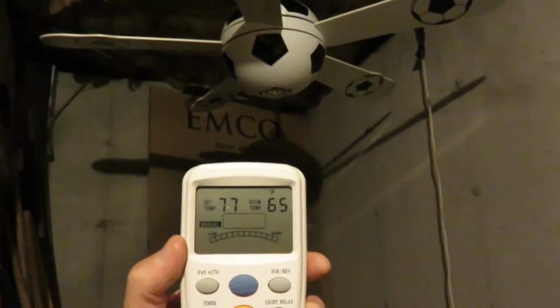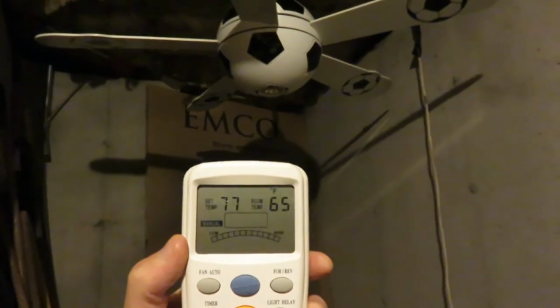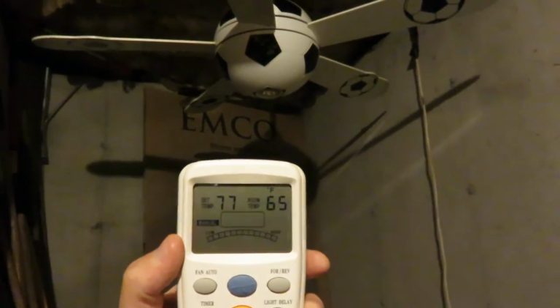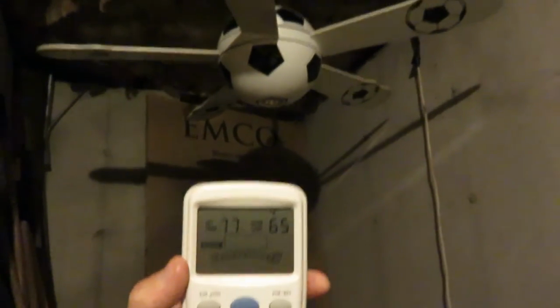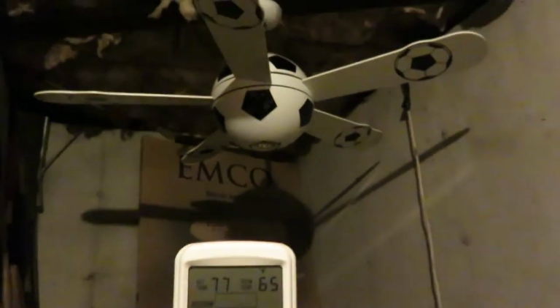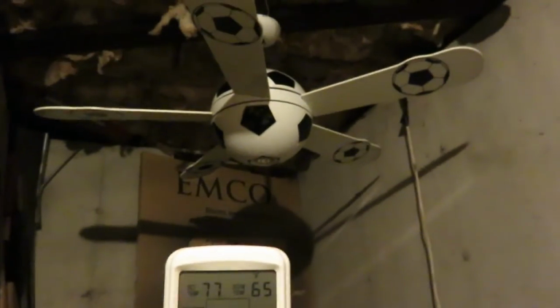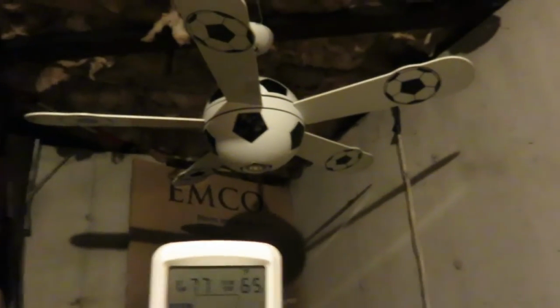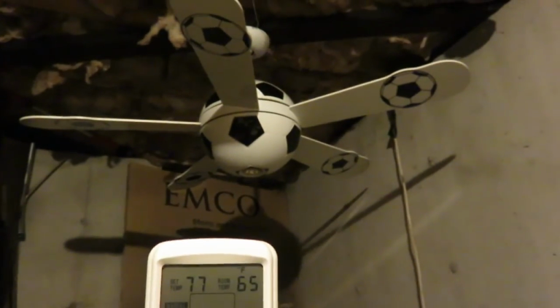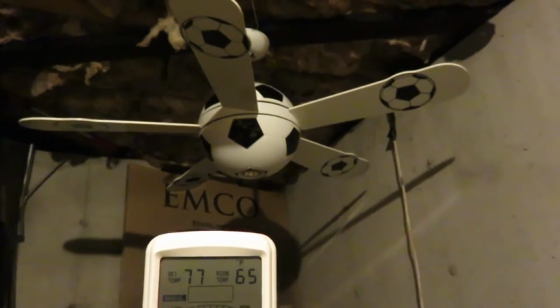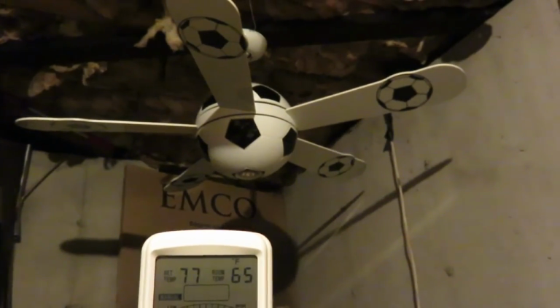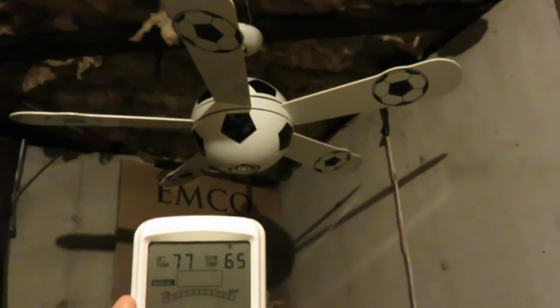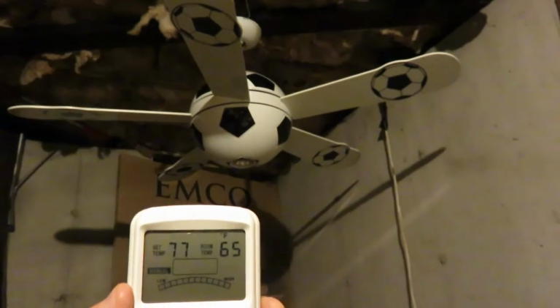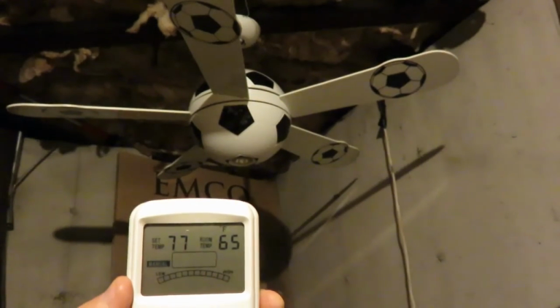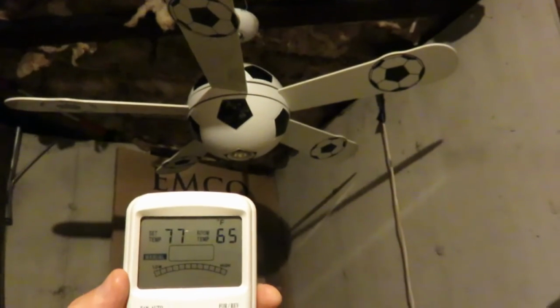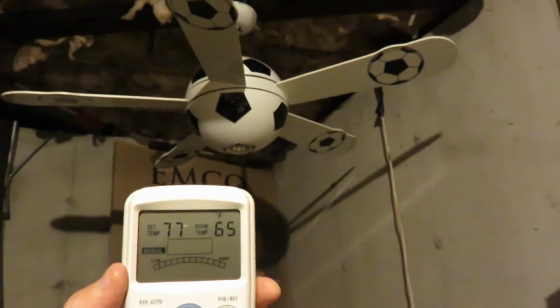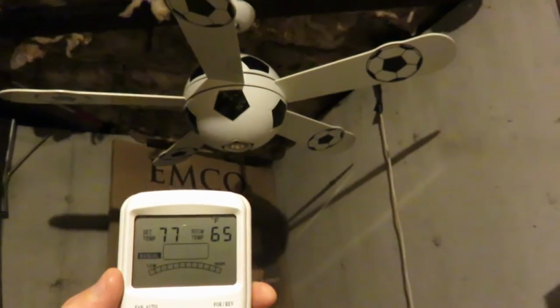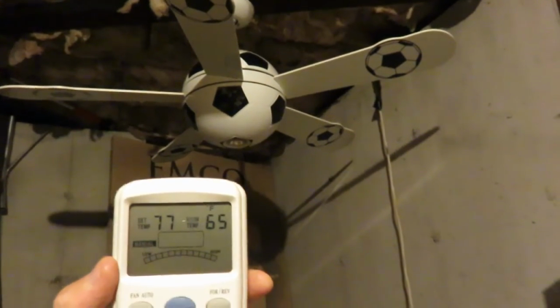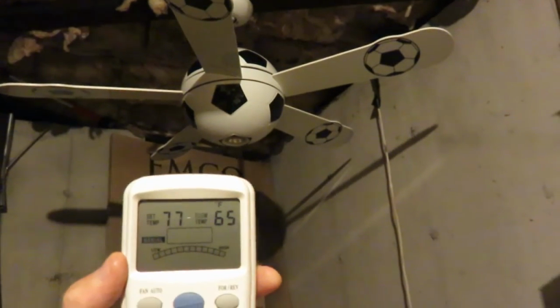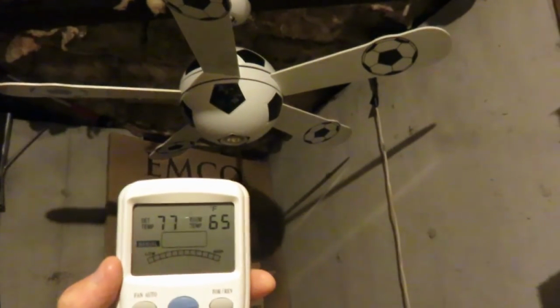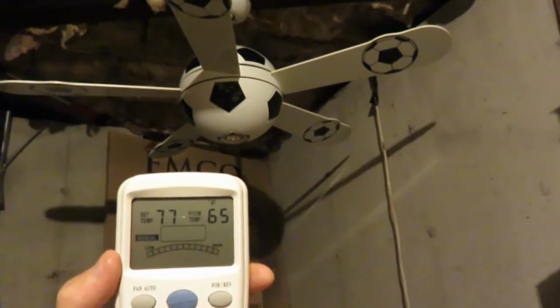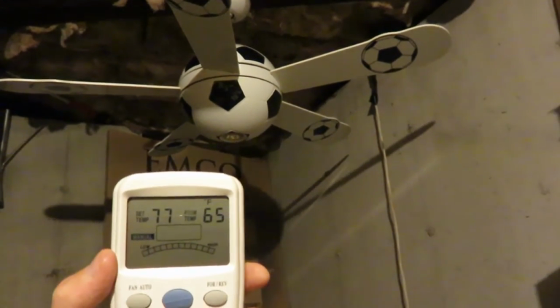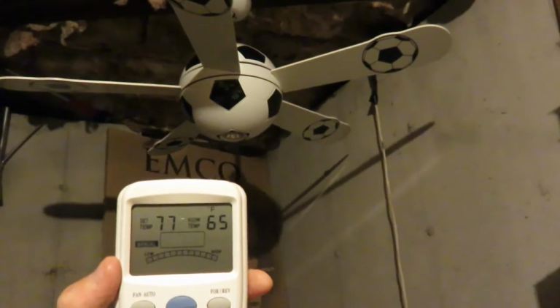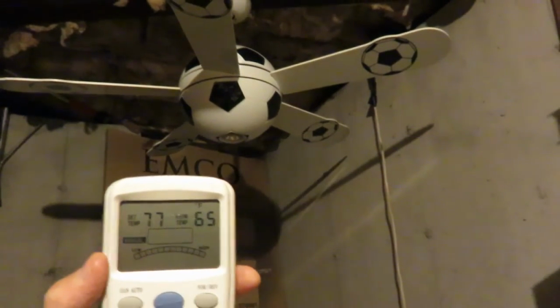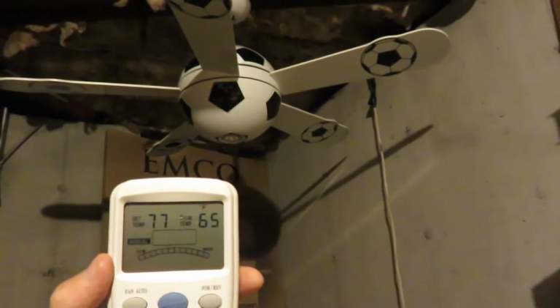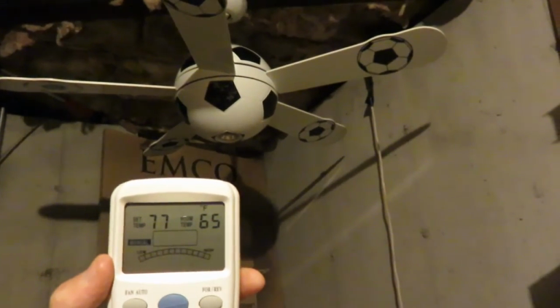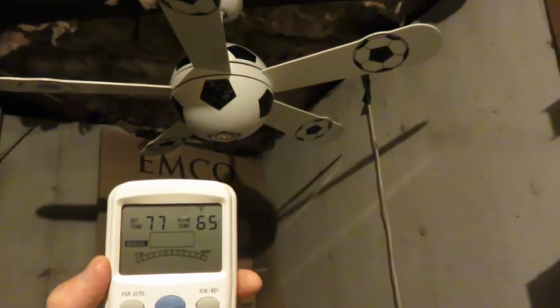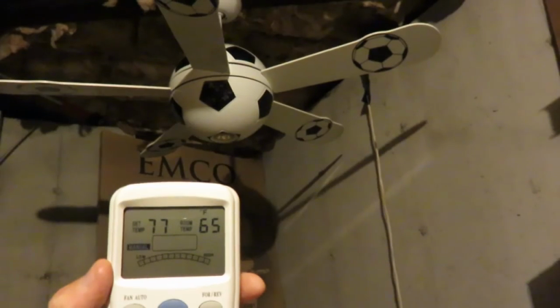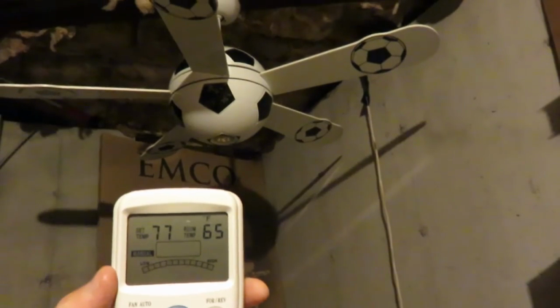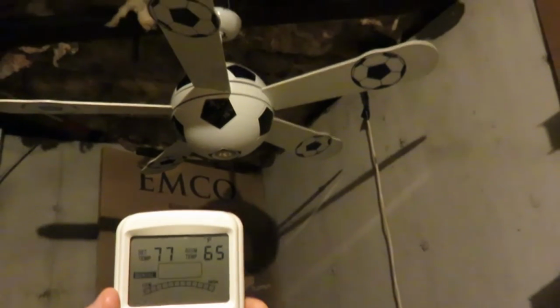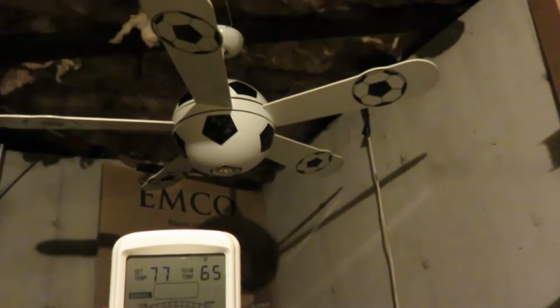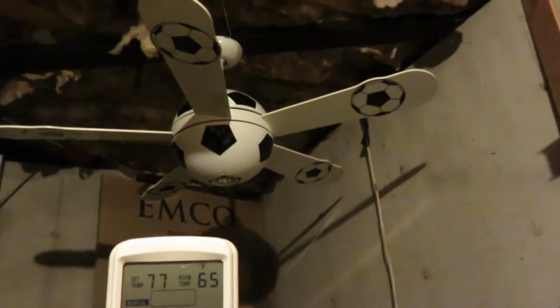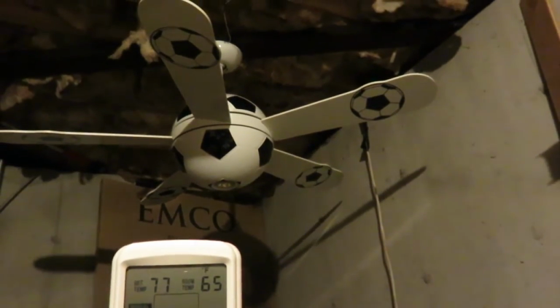Good morning, it's Mark here again. I have here a brand new in the box Fanimation — I don't even know what it's called. It looks like a giant soccer ball, obviously.